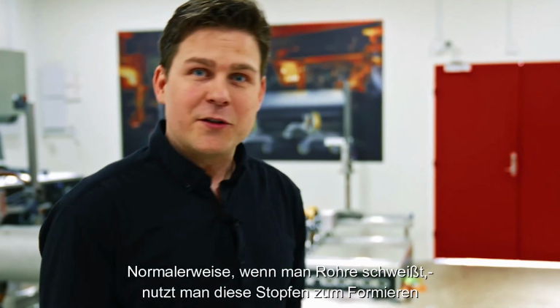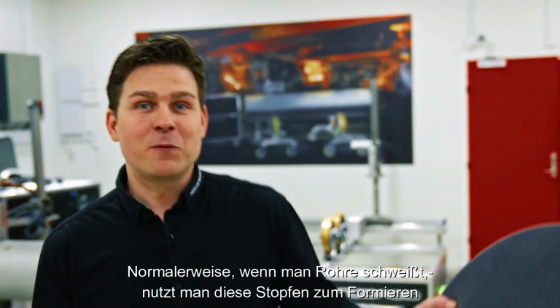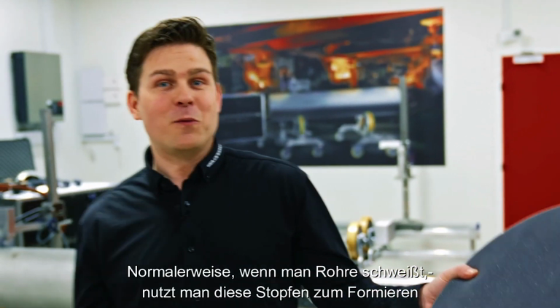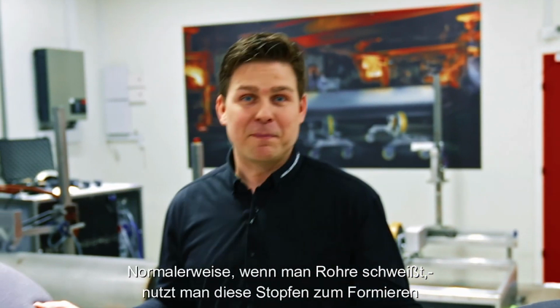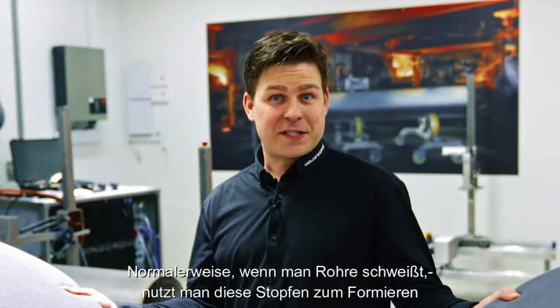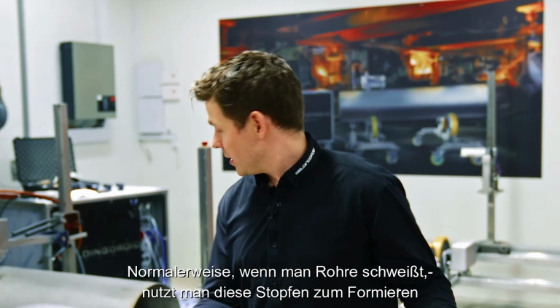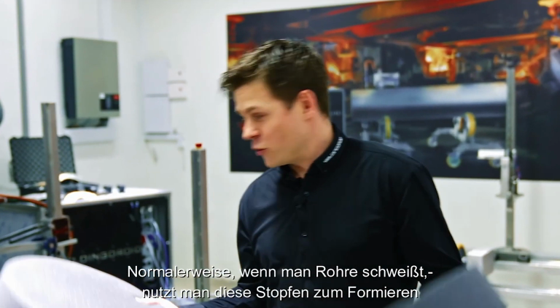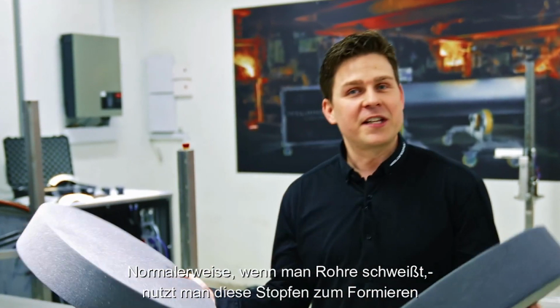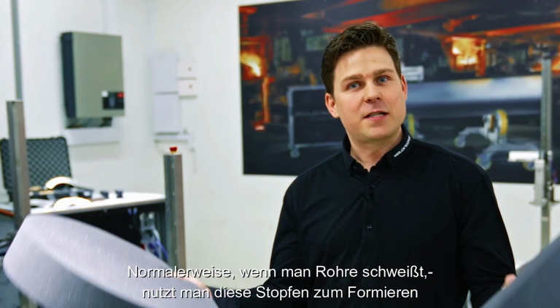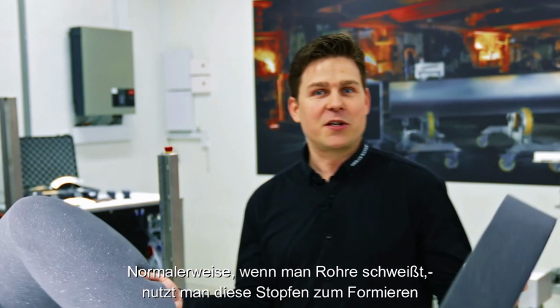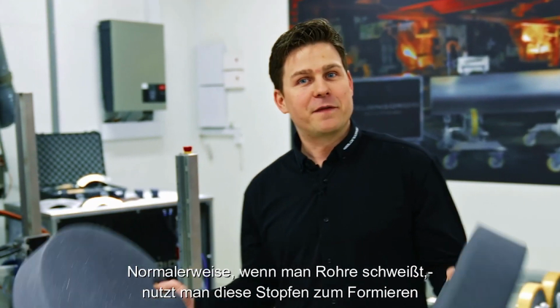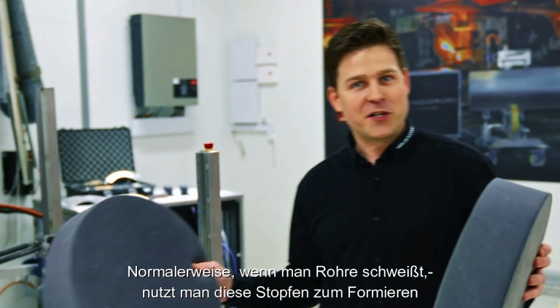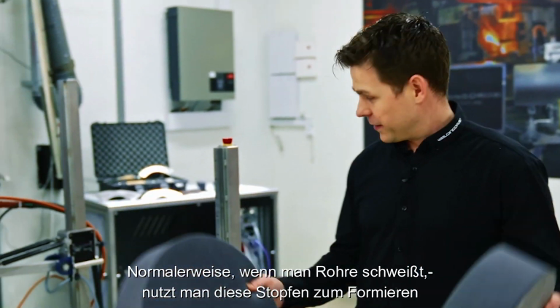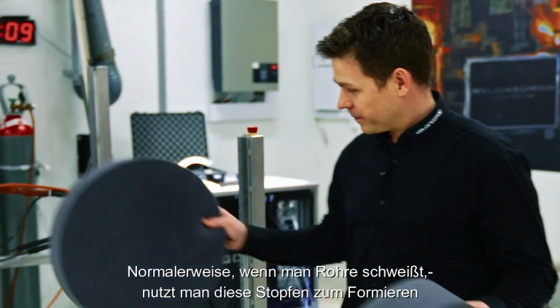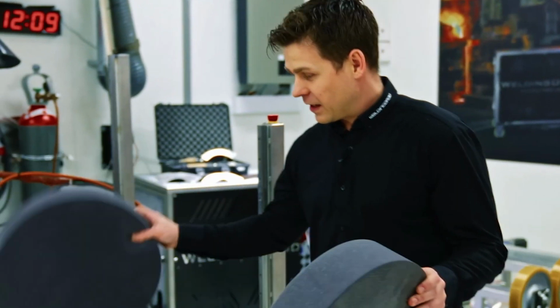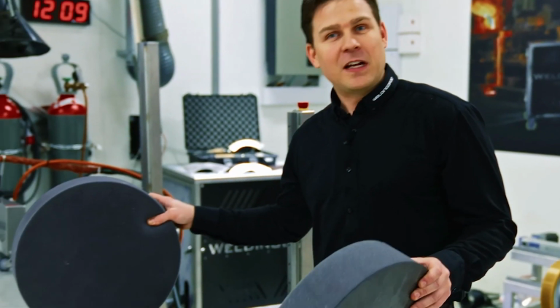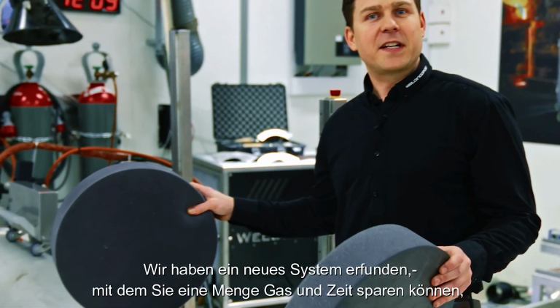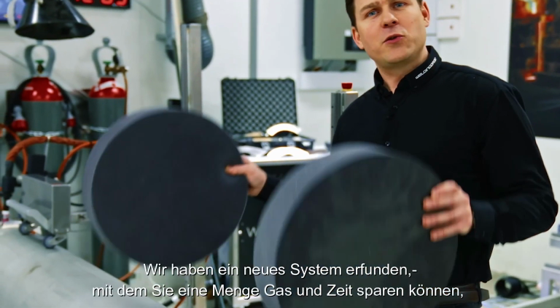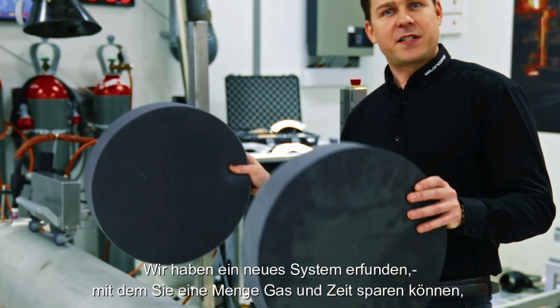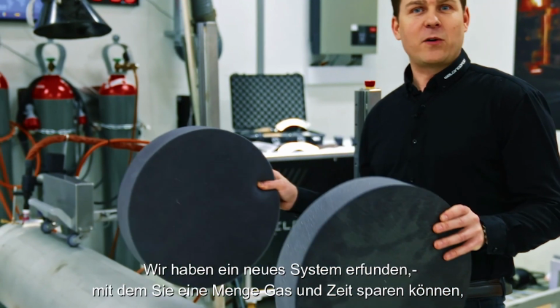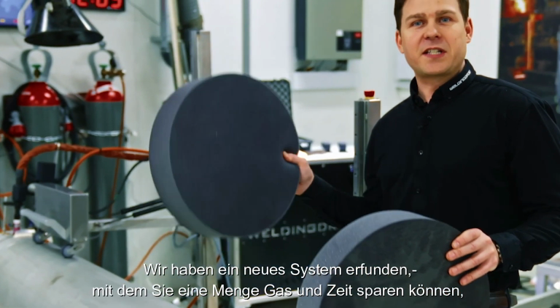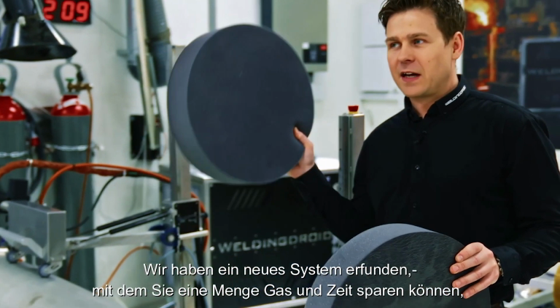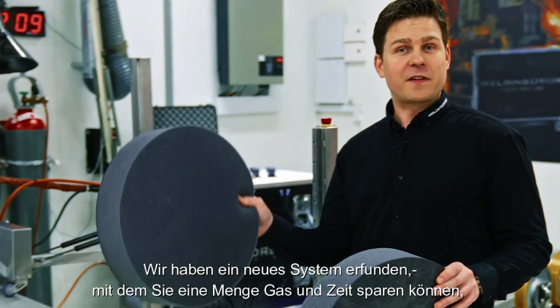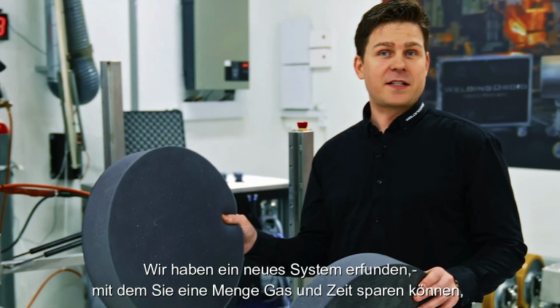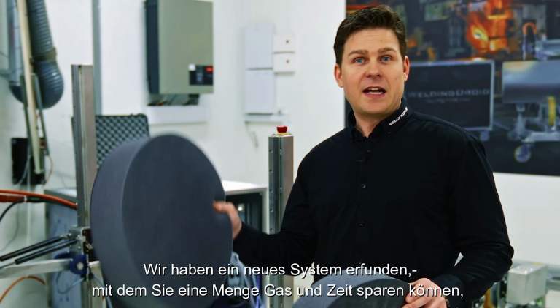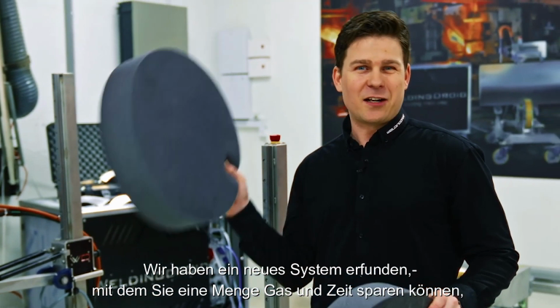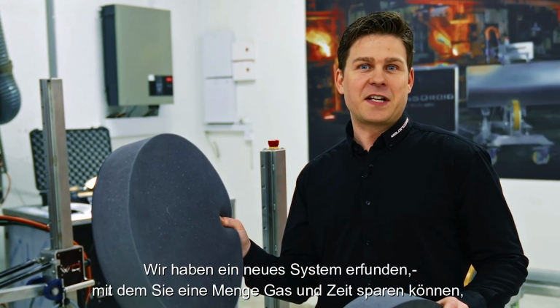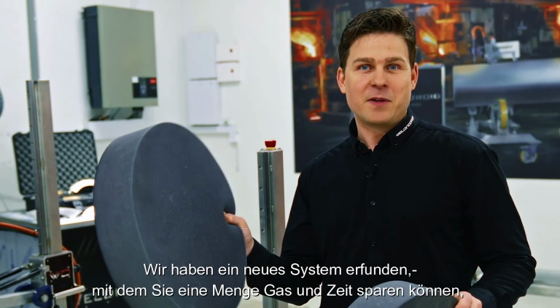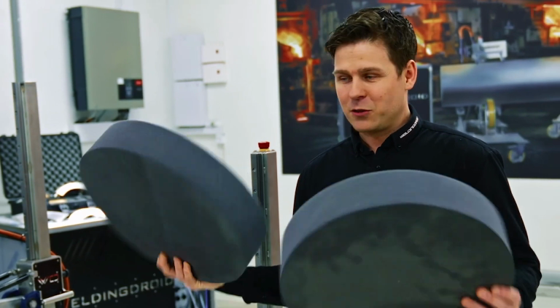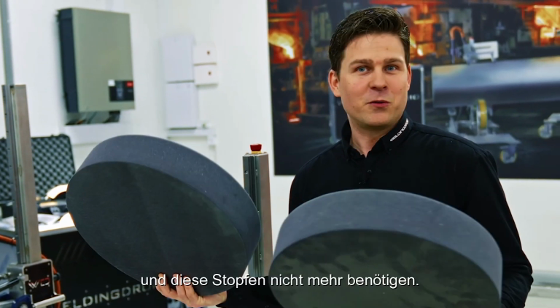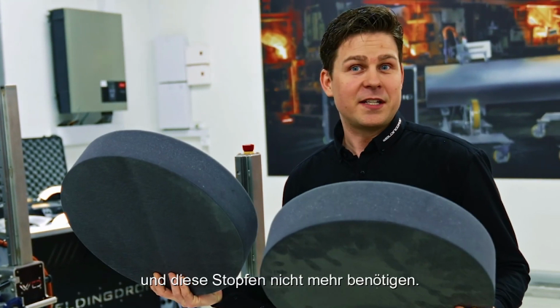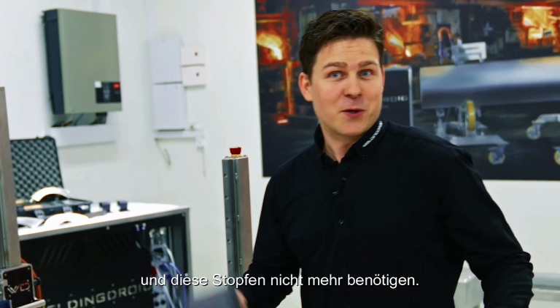The Purge Master System. Normally when you're welding pipes, you're using these plugs for purging. We invented a new system where you can save a lot of gas and a lot of time. So we don't need these anymore.